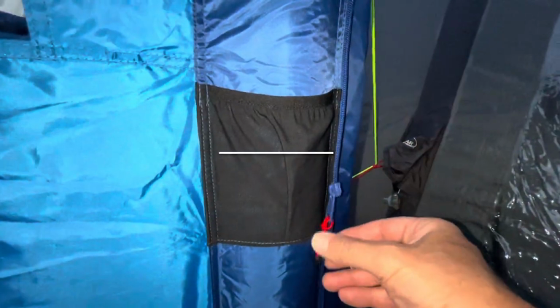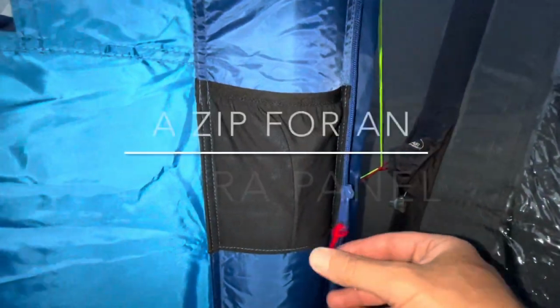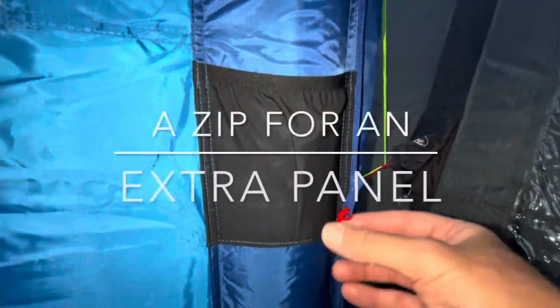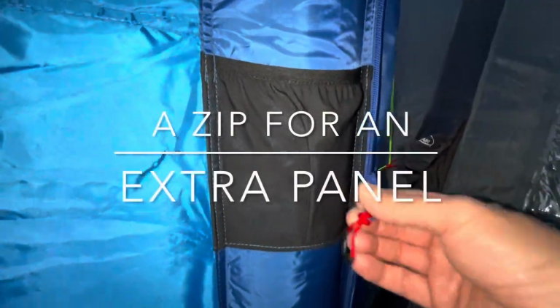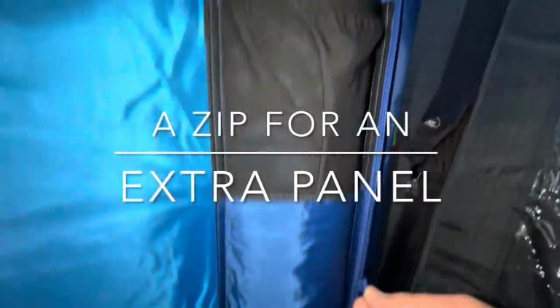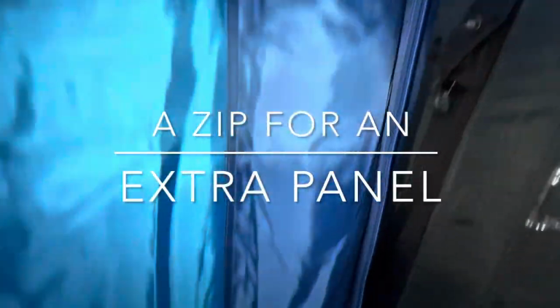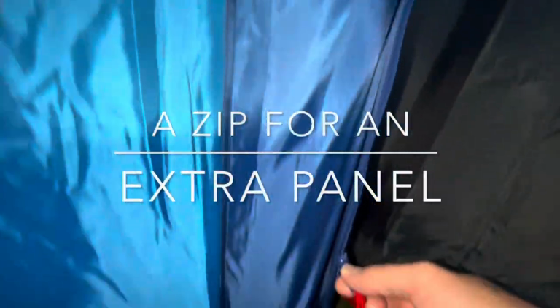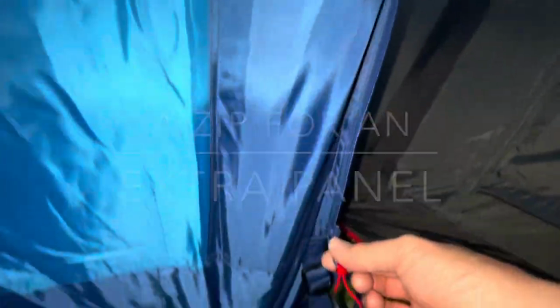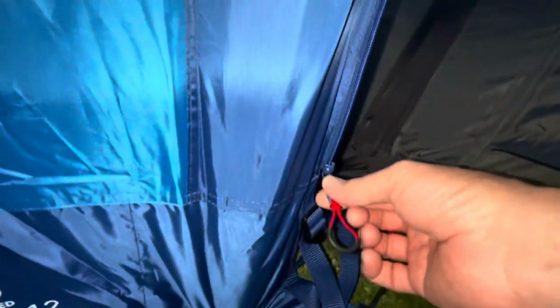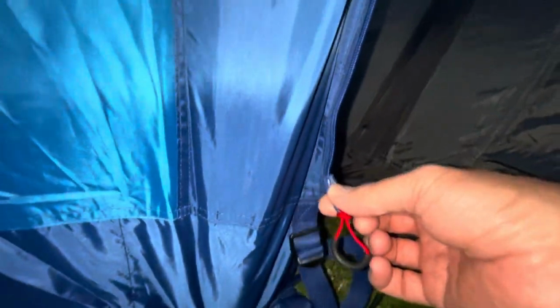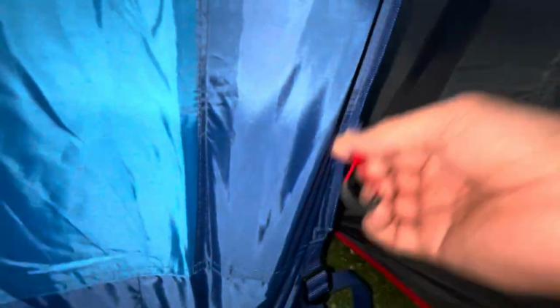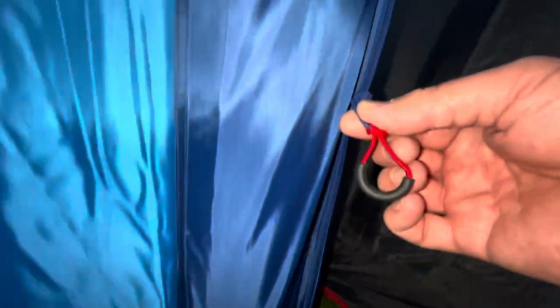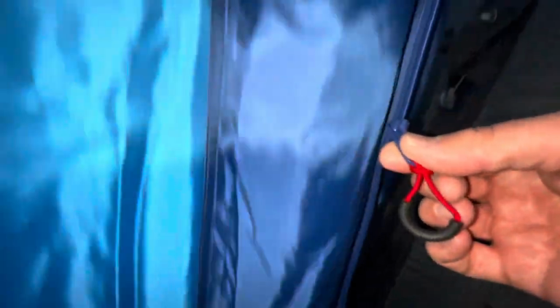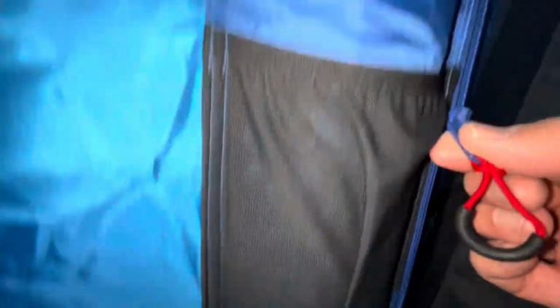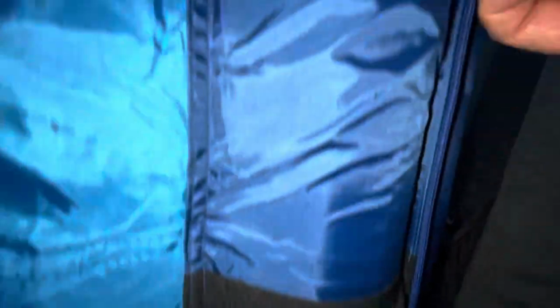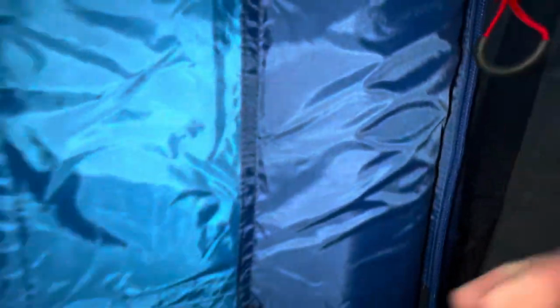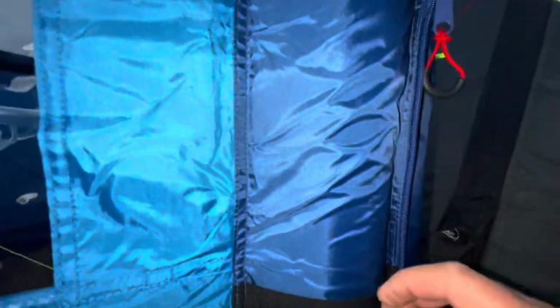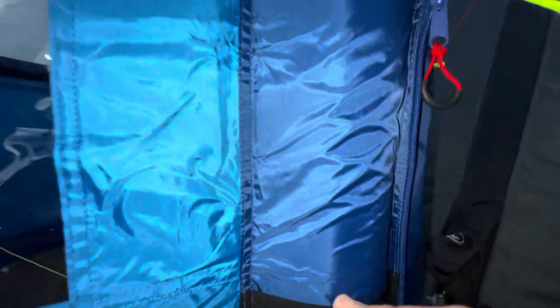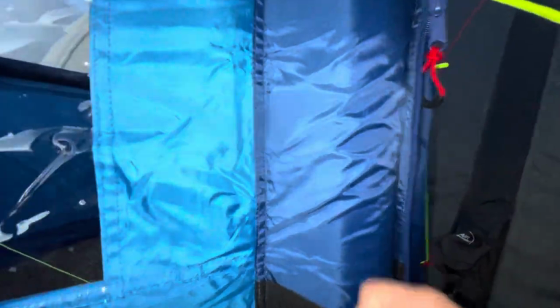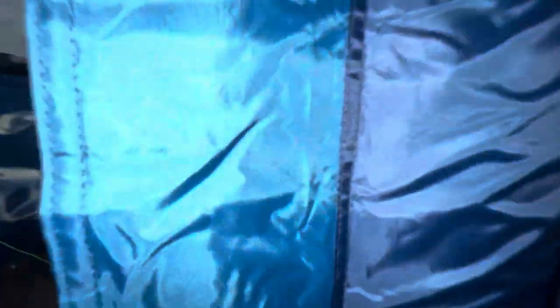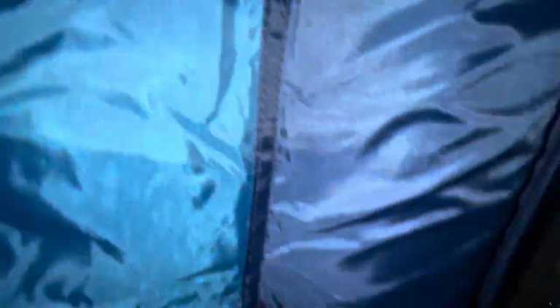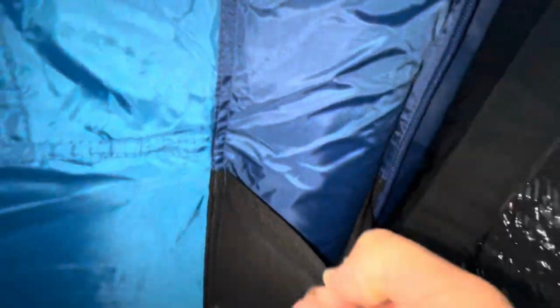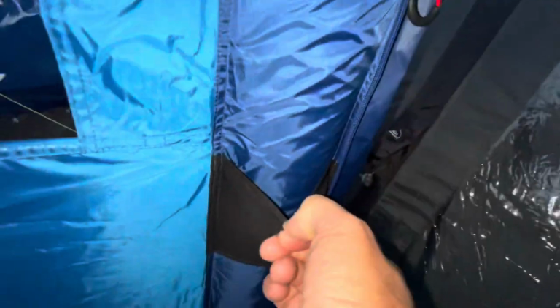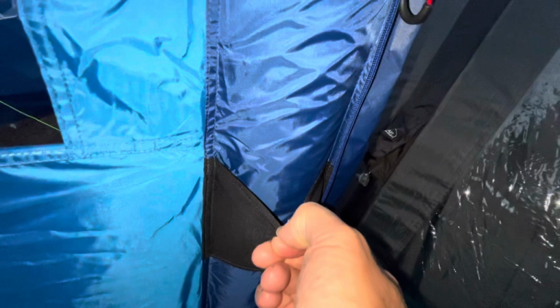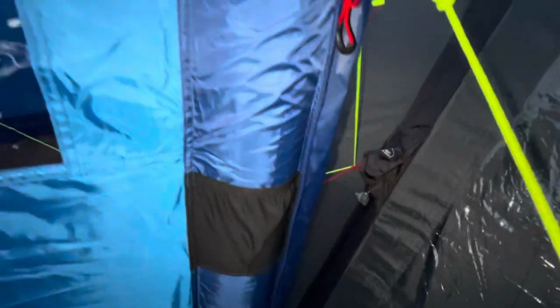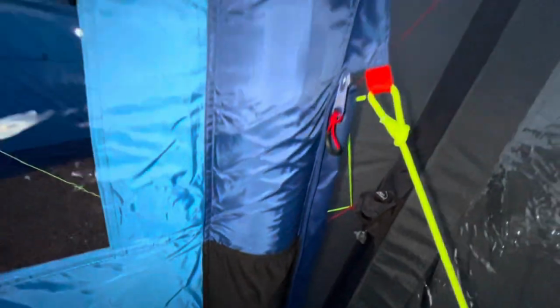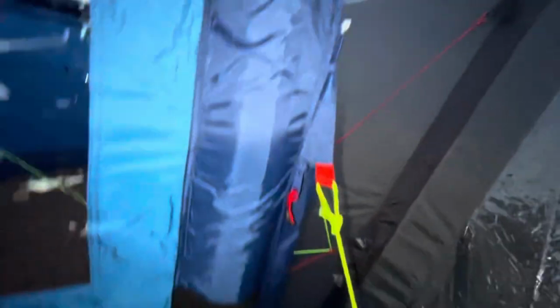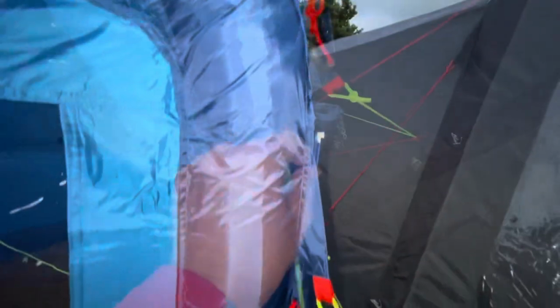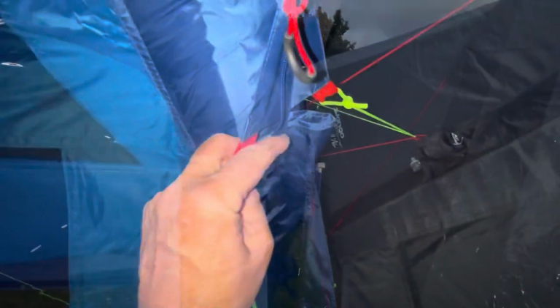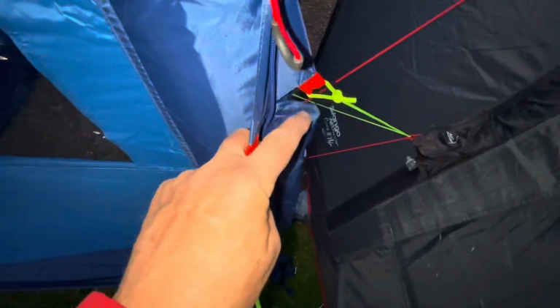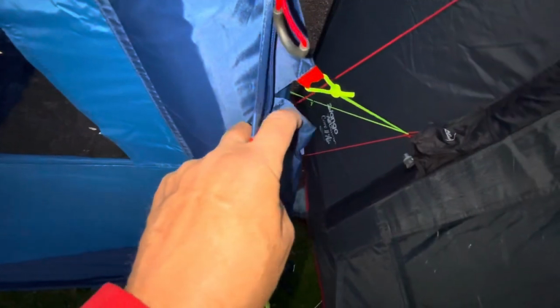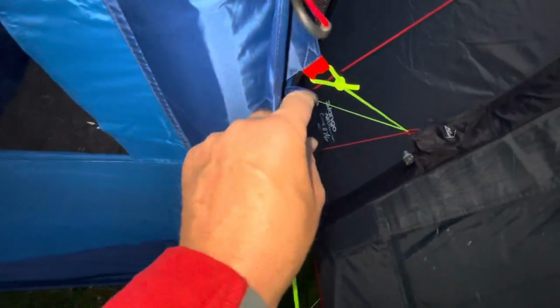I presume this zip is to zip in an extra panel. I think you'd store the guy lines in here. This must be some kind of pole sleeve.